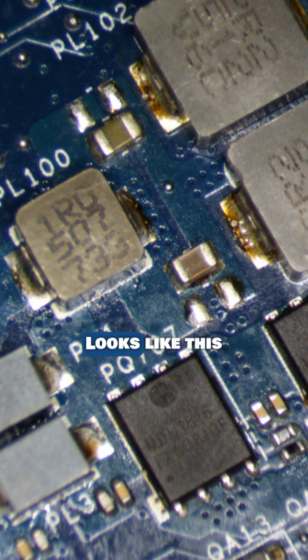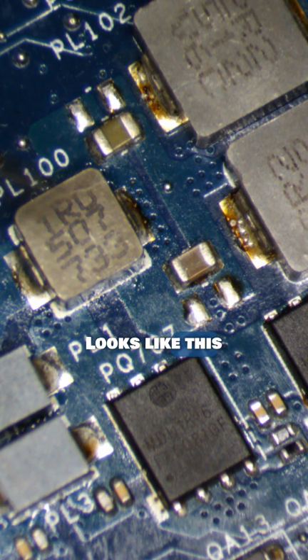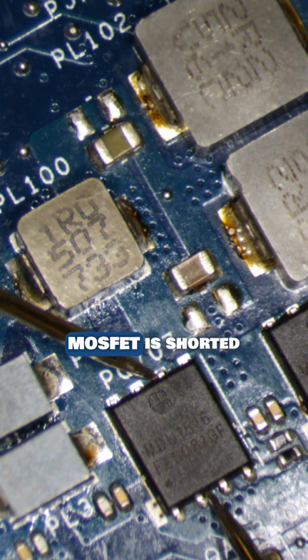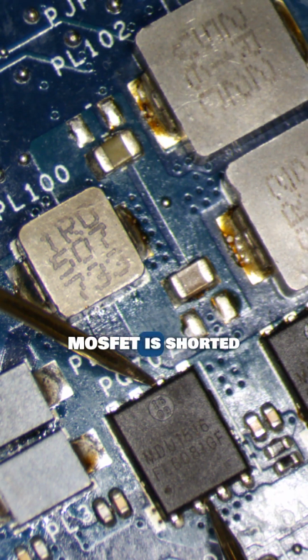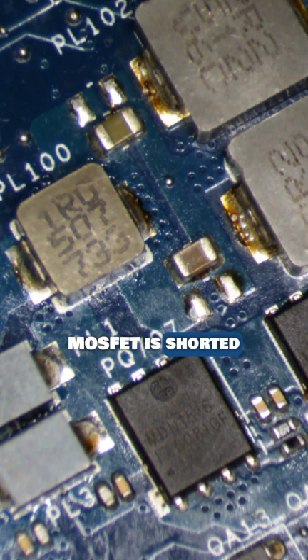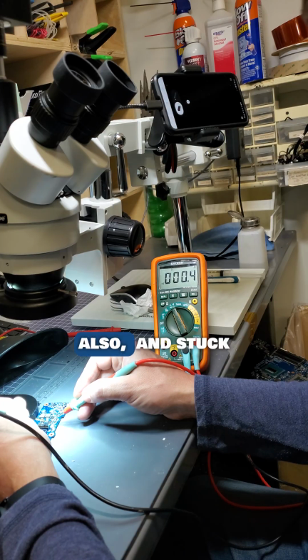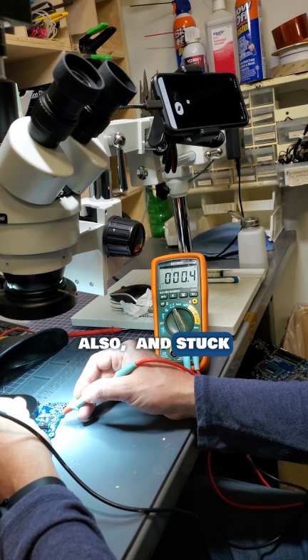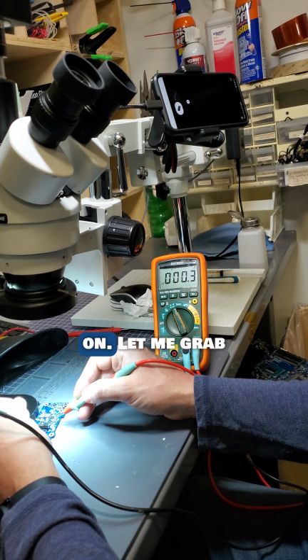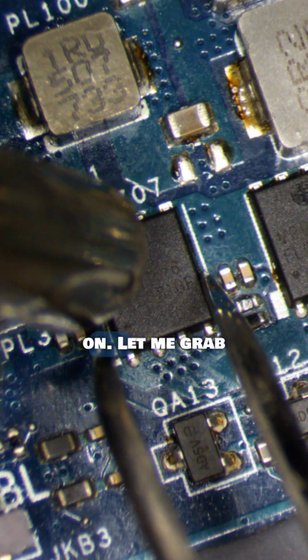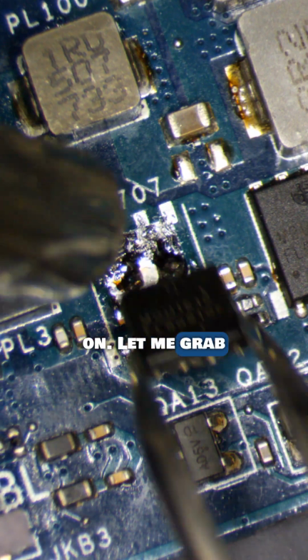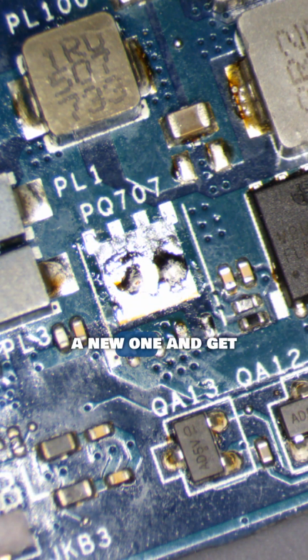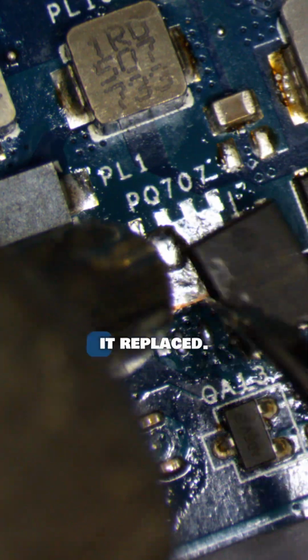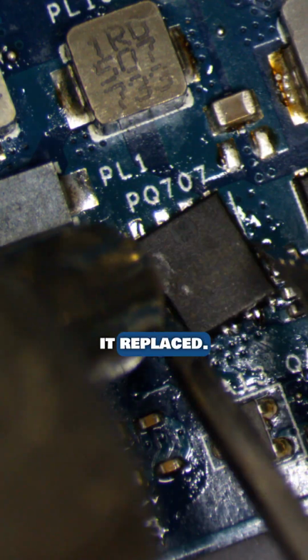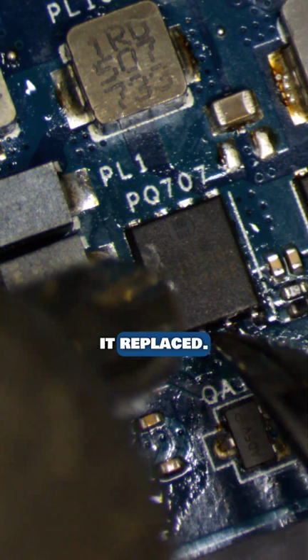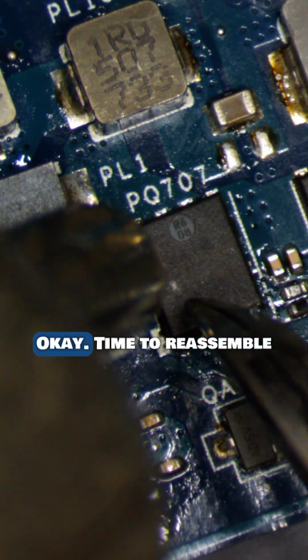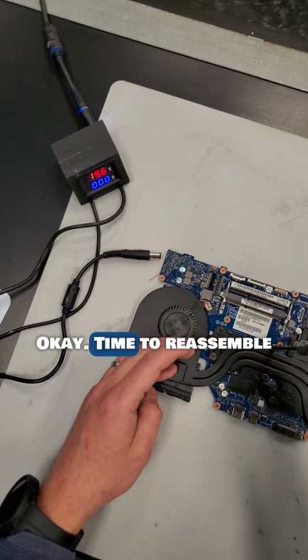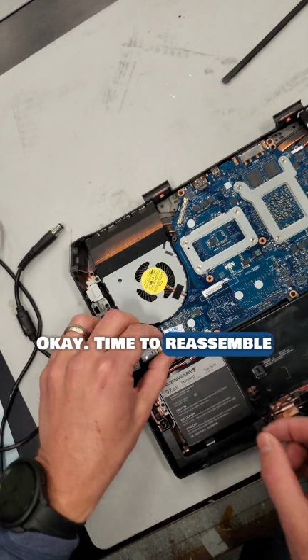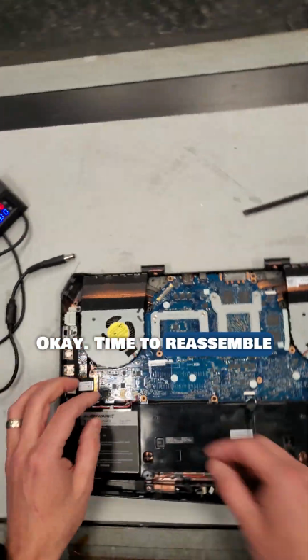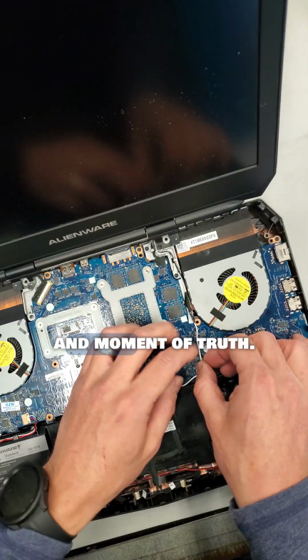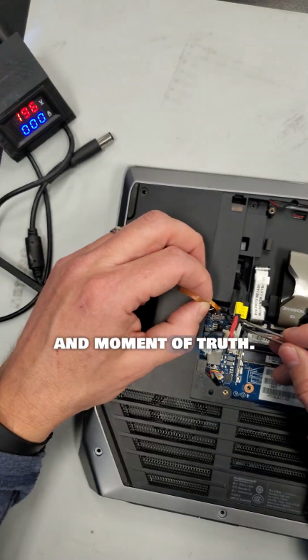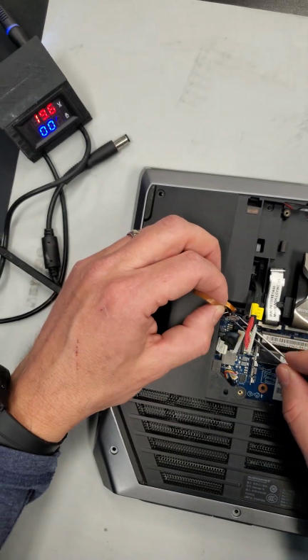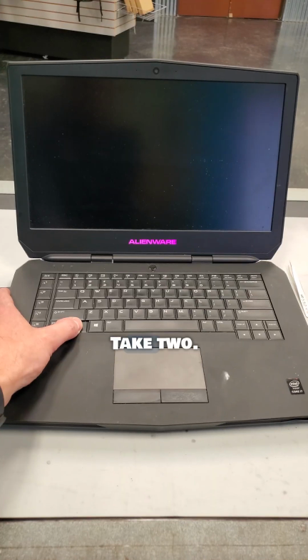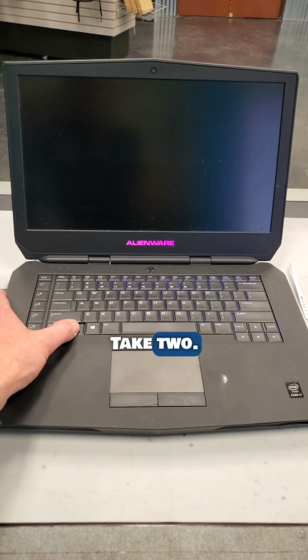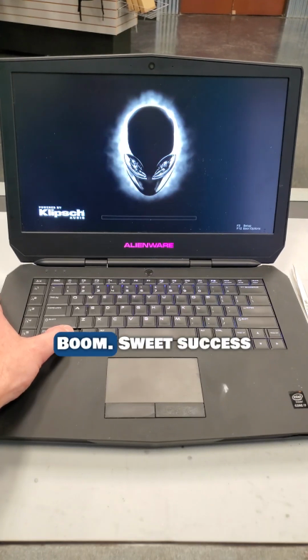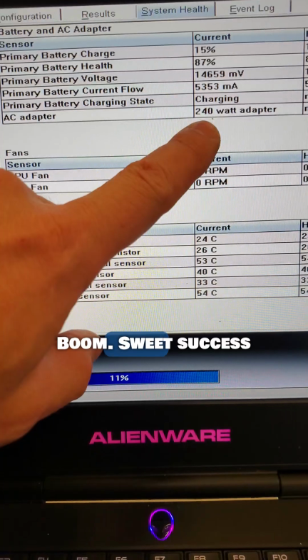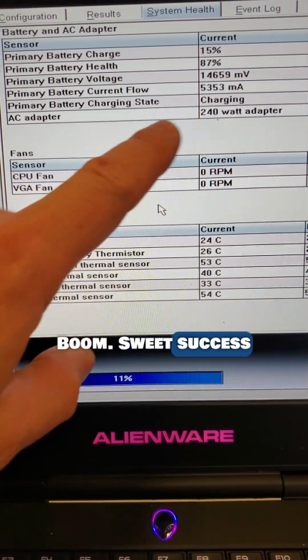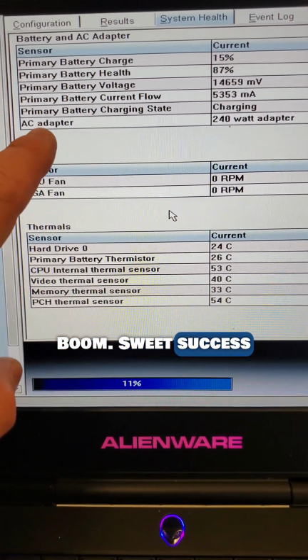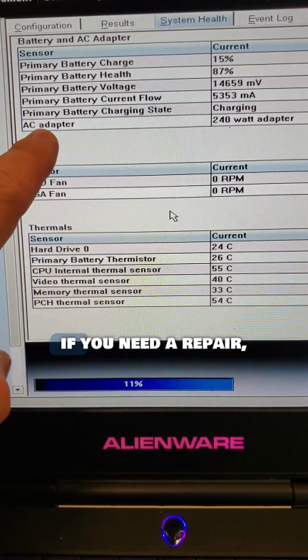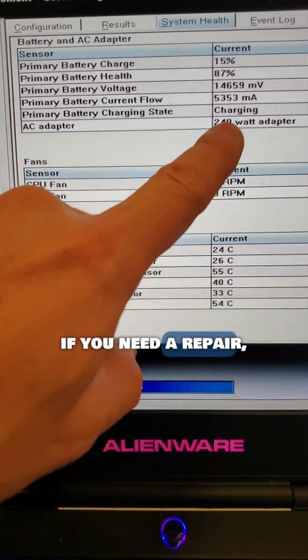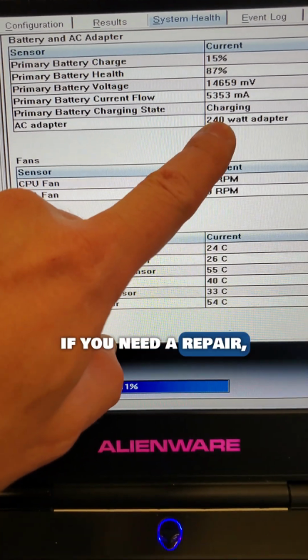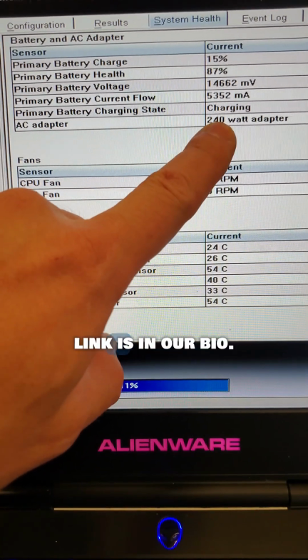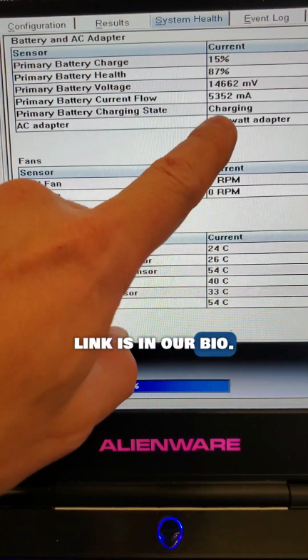Looks like this MOSFET is shorted also and stuck on. Let me grab a new one and get it replaced. Time to reassemble and moment of truth, take two — boom, sweet success. If you need a repair, link is in our bio.